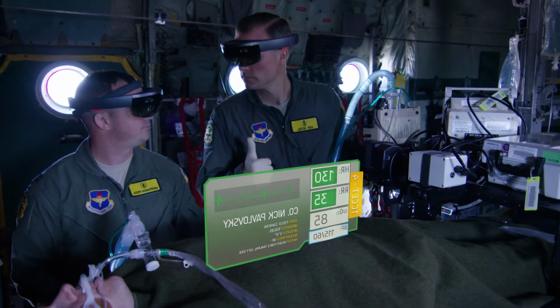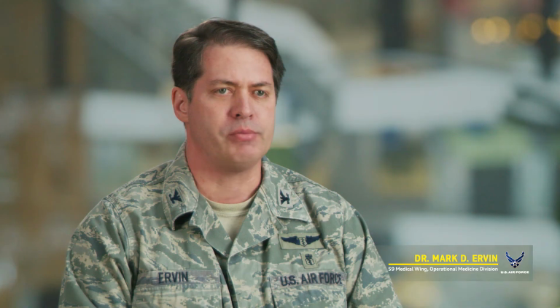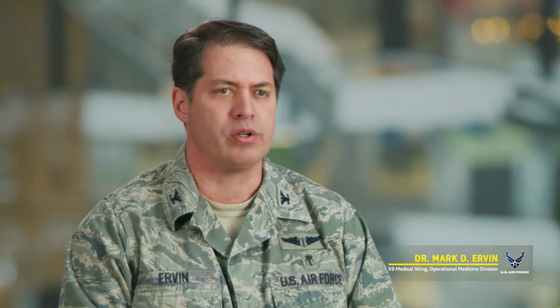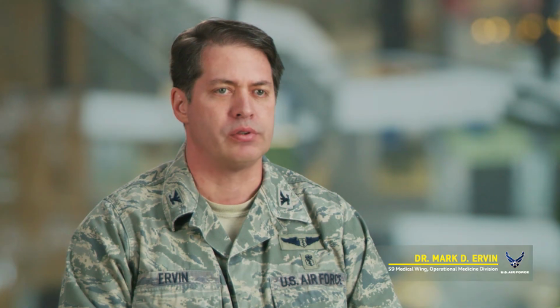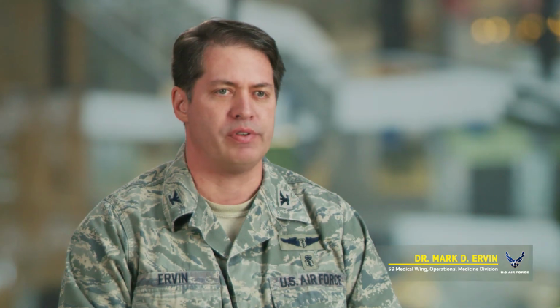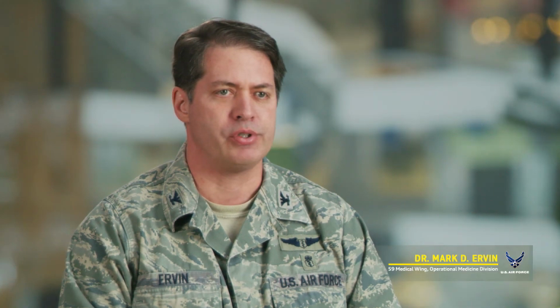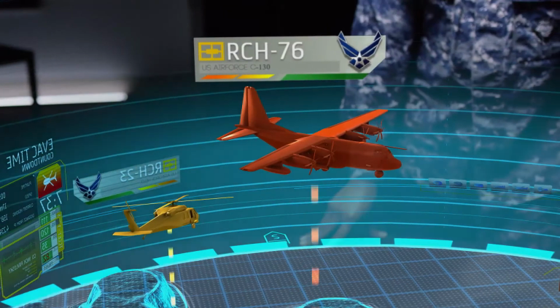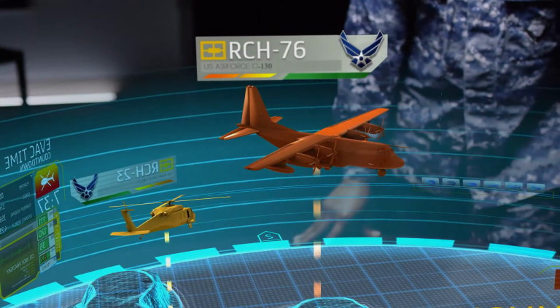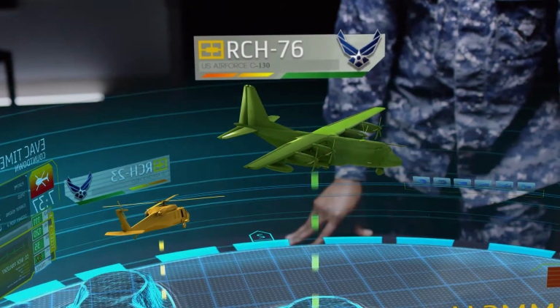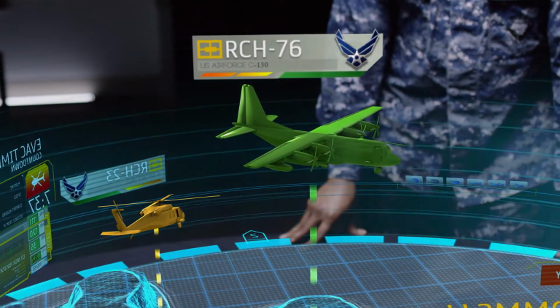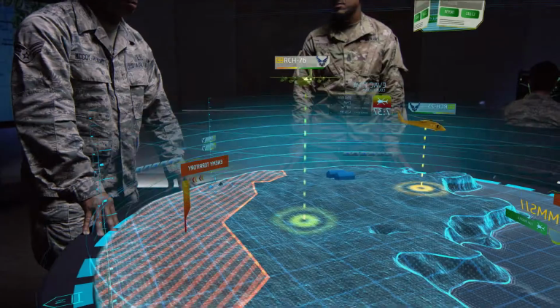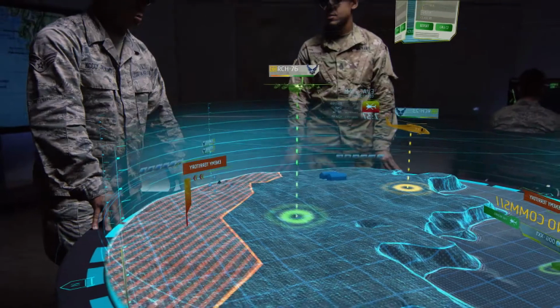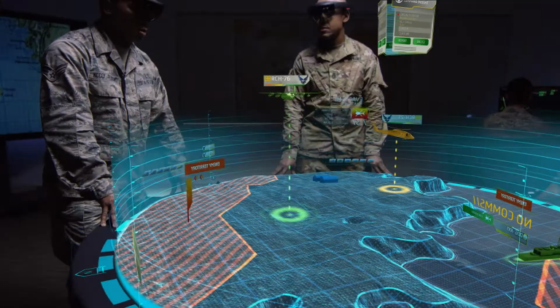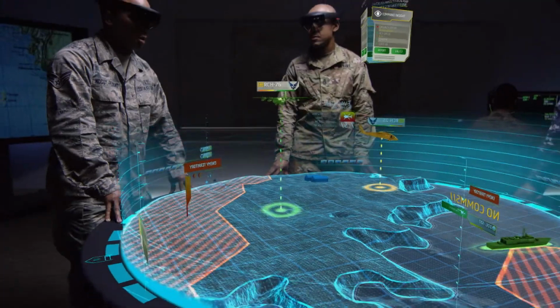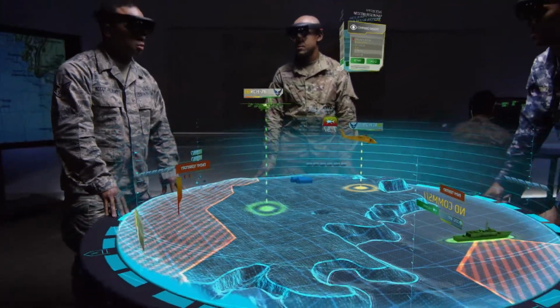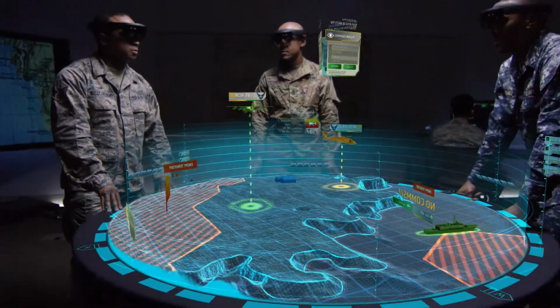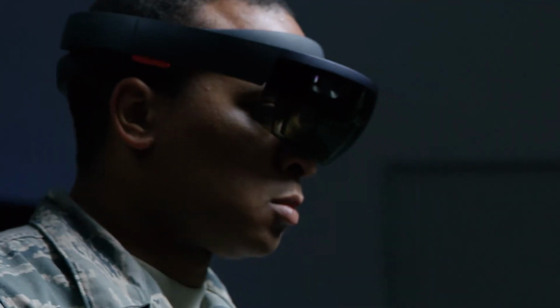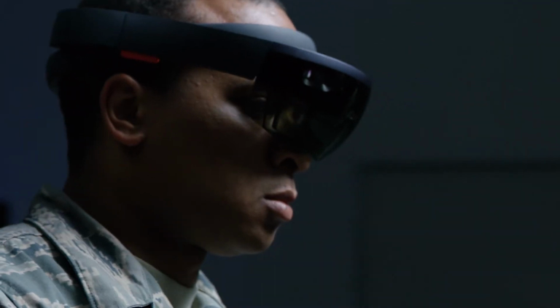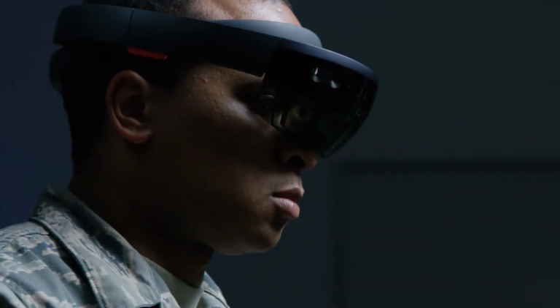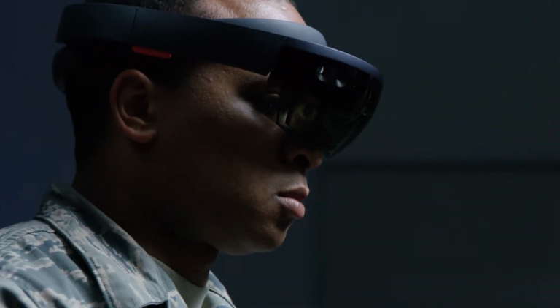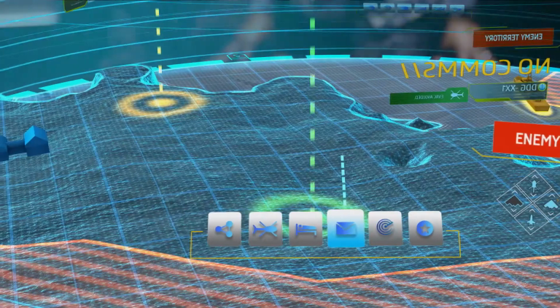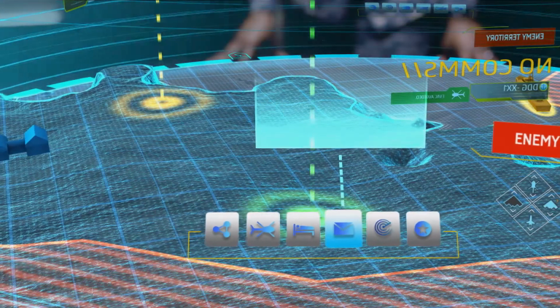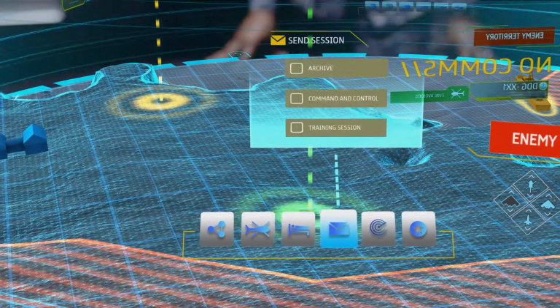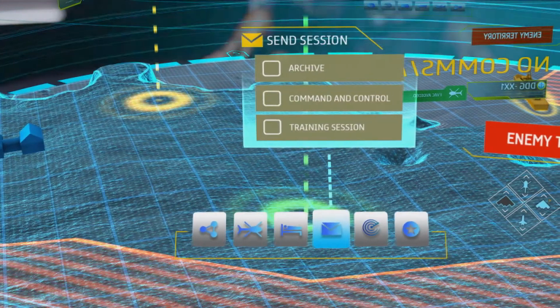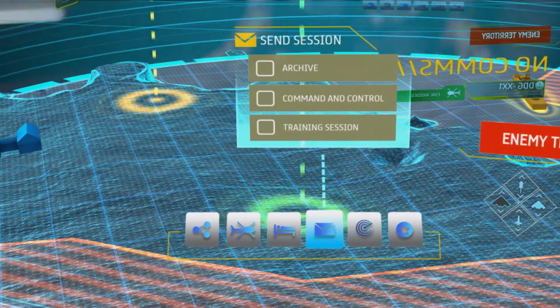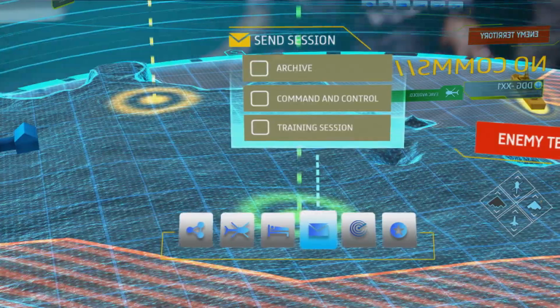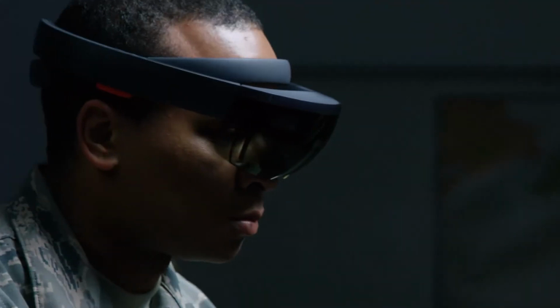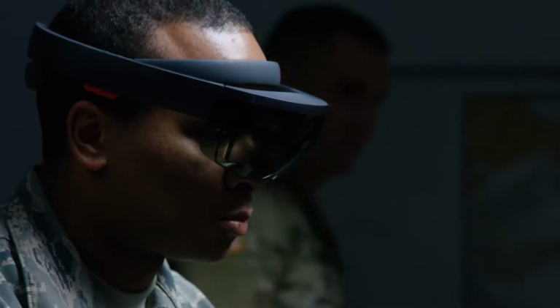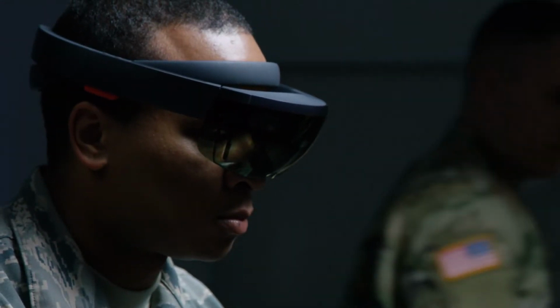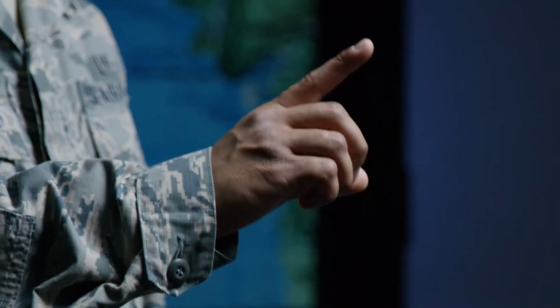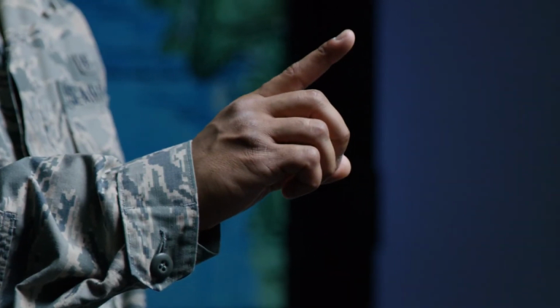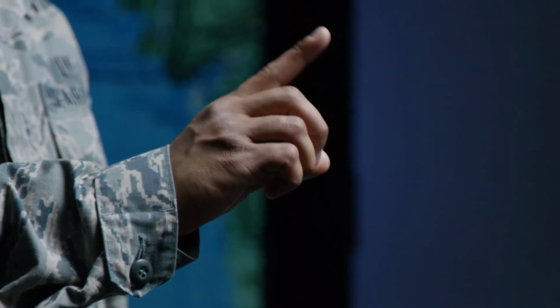It's going to be critical that we find opportunities to empower our medics to be able to do more with less and to be able to draw information, knowledge, and capabilities from remote sites from critical specialists.